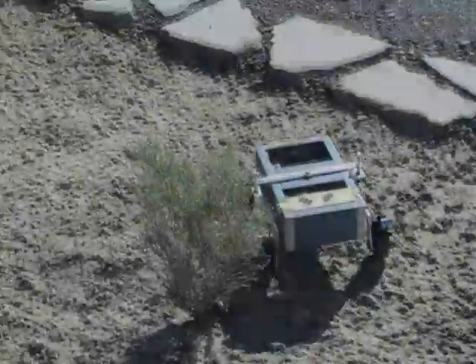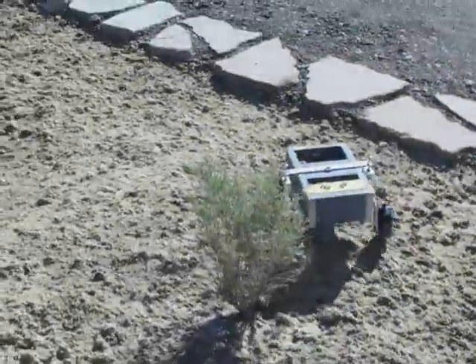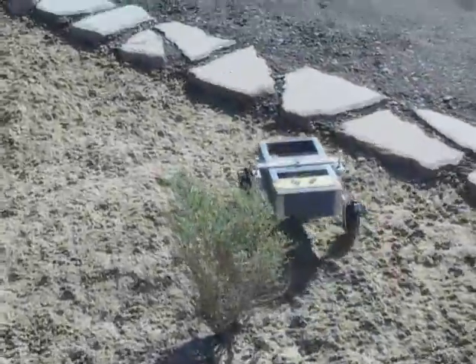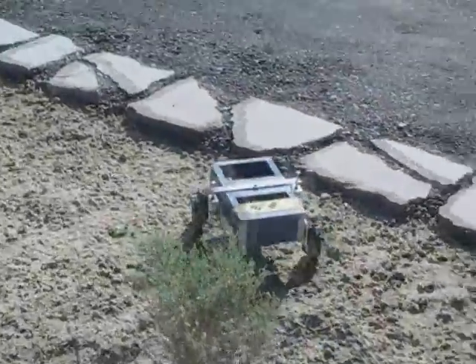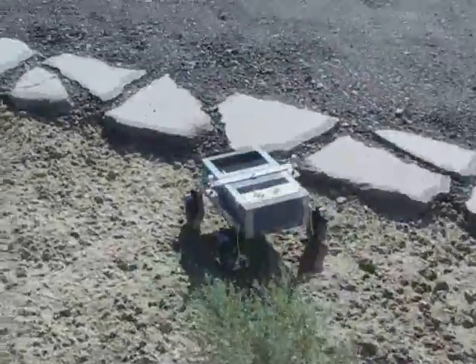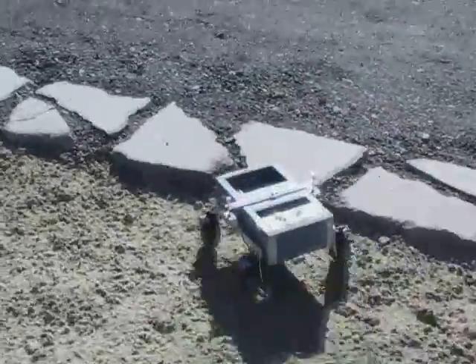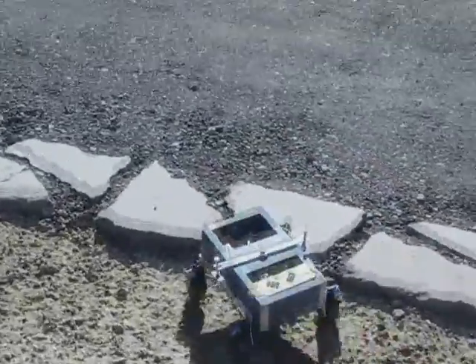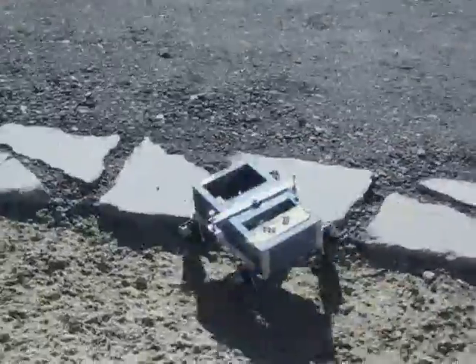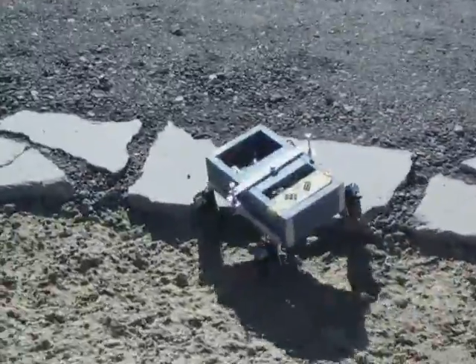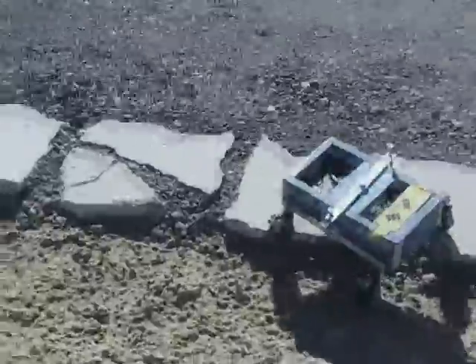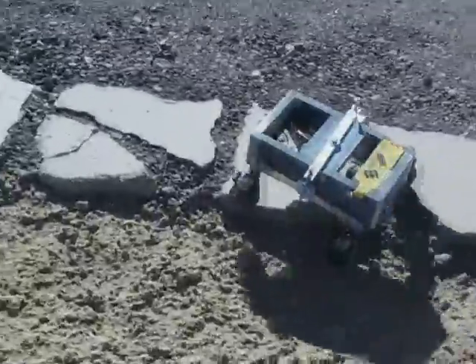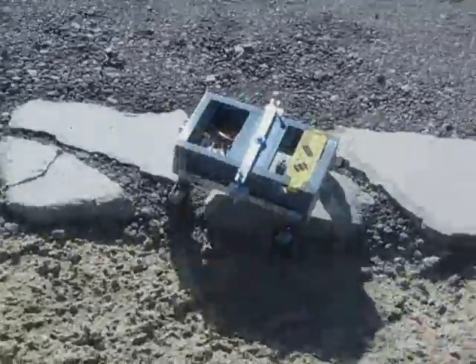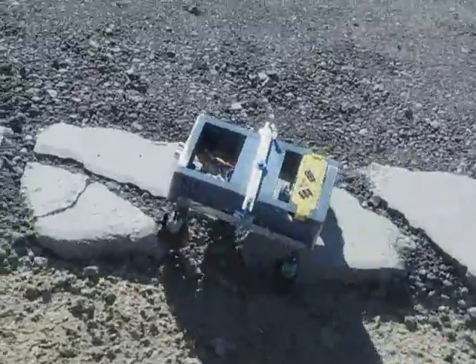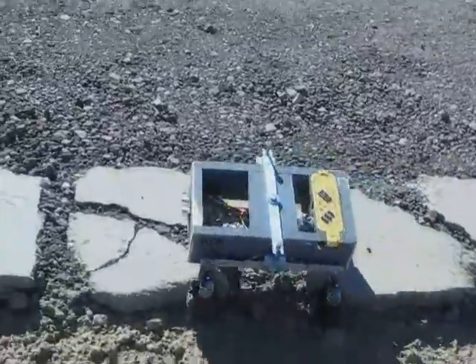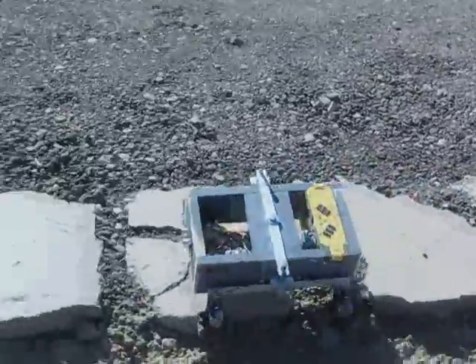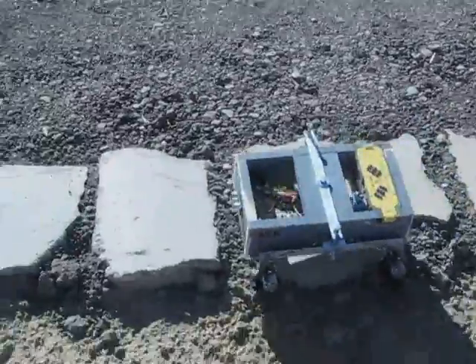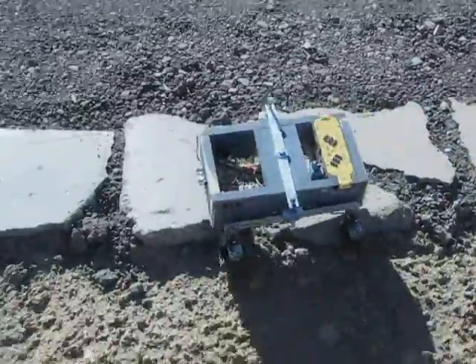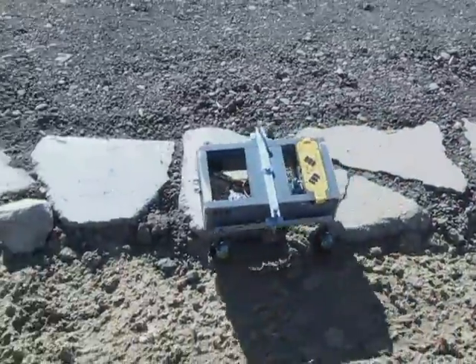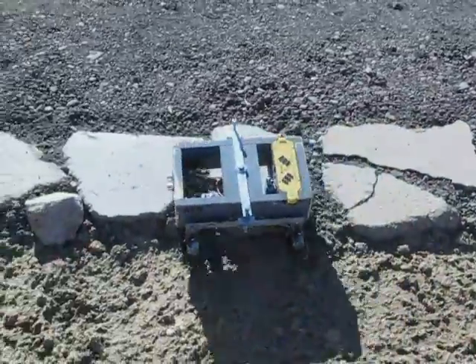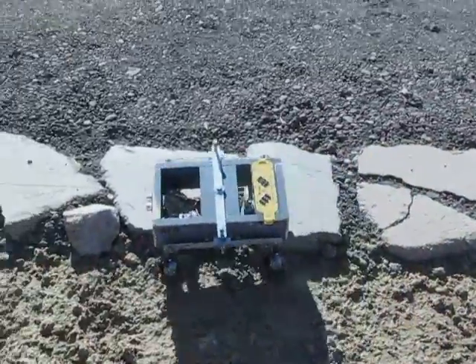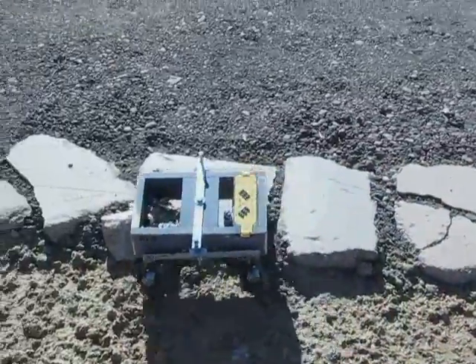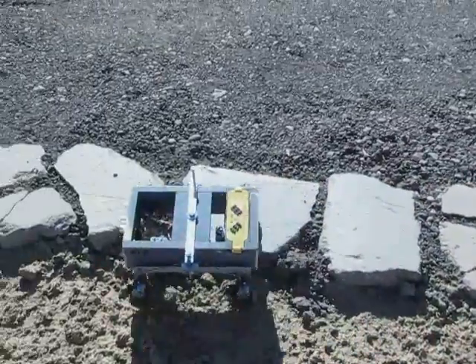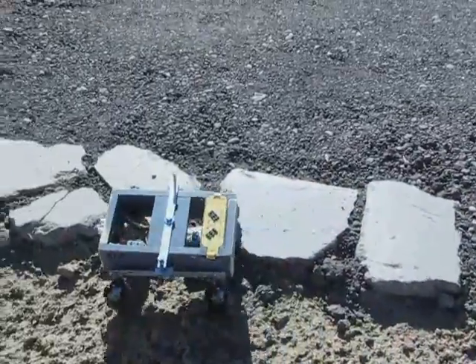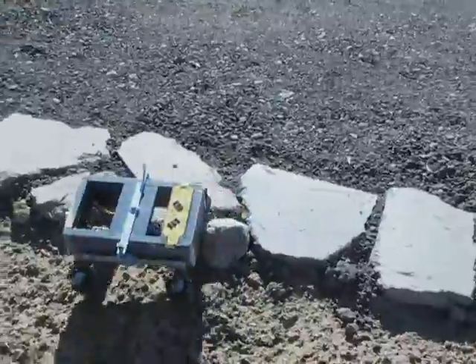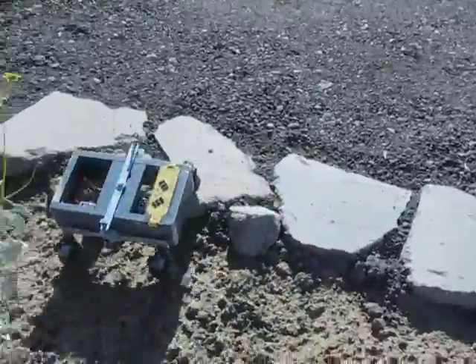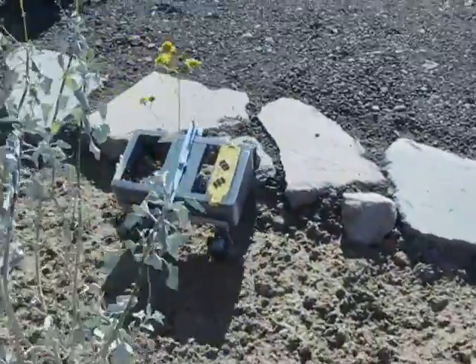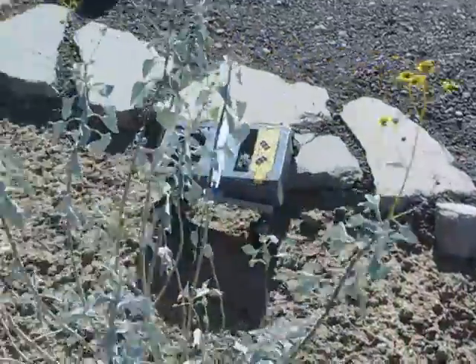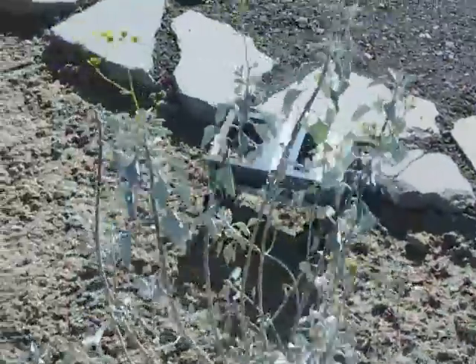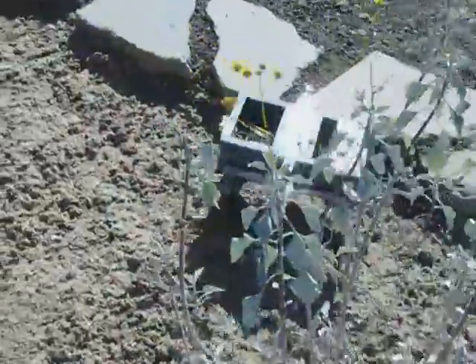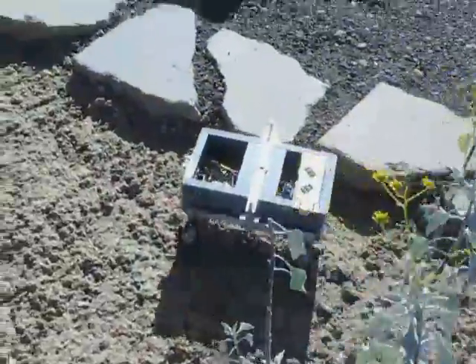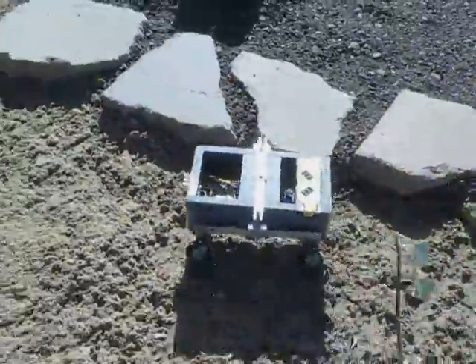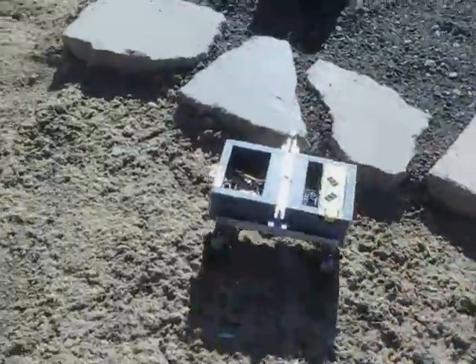Yeah, a little bit. The NiCADs go pretty quick. It'll go for a long ways though before it completely dies. Yeah, and all the other extra motors and crap that are normally in the Roomba are removed.